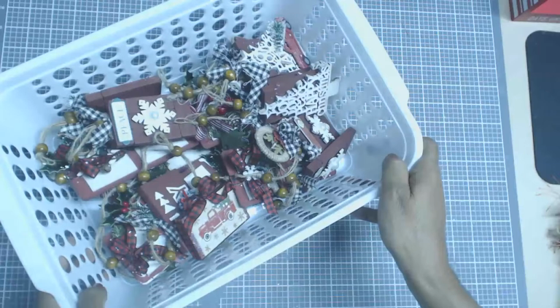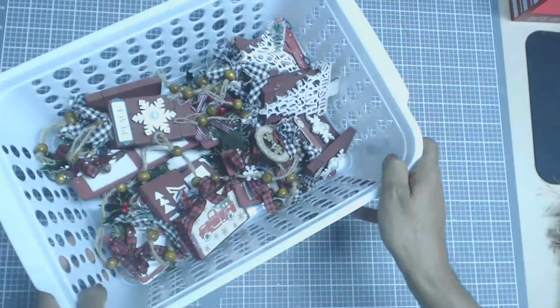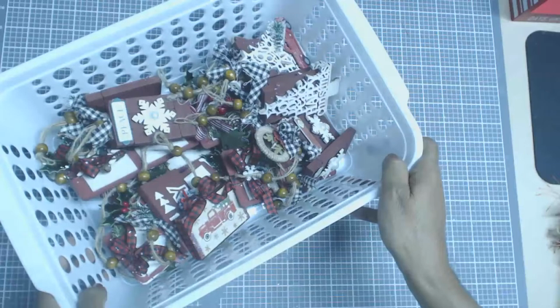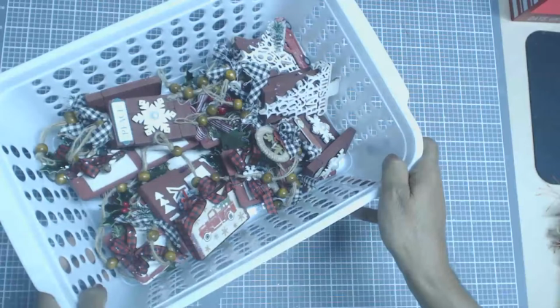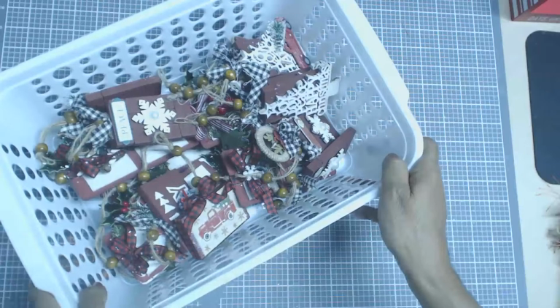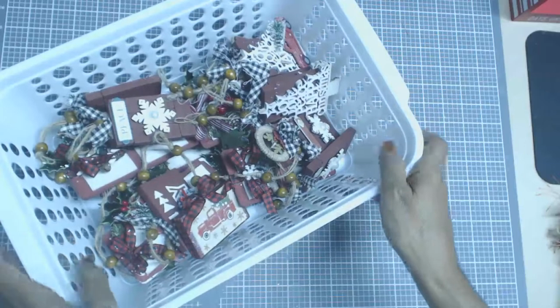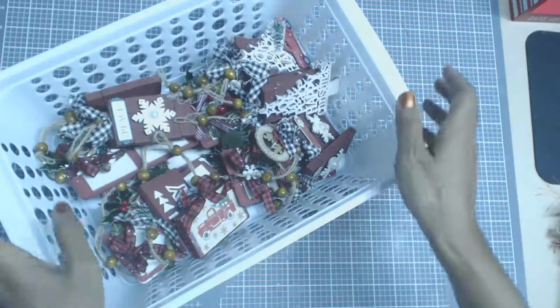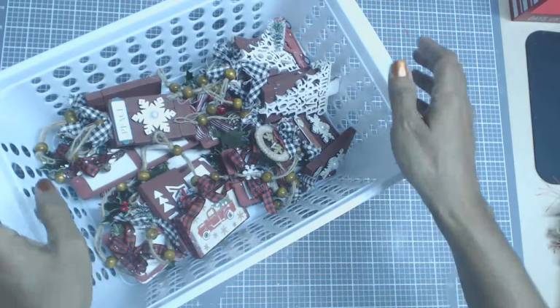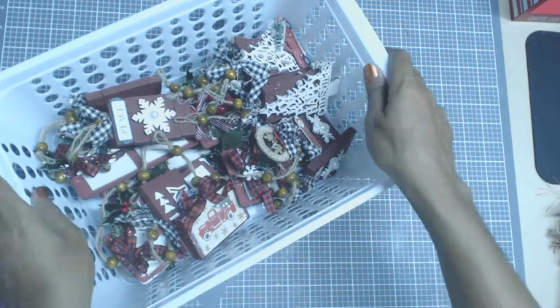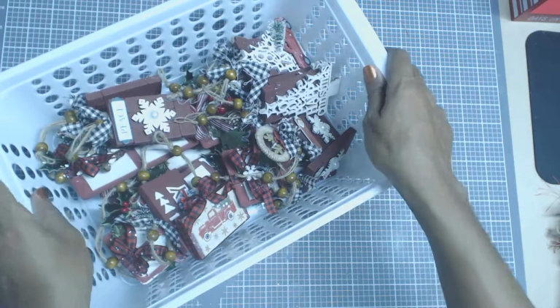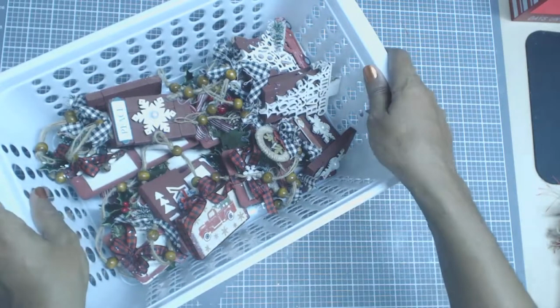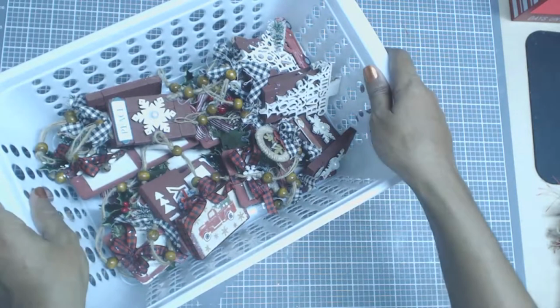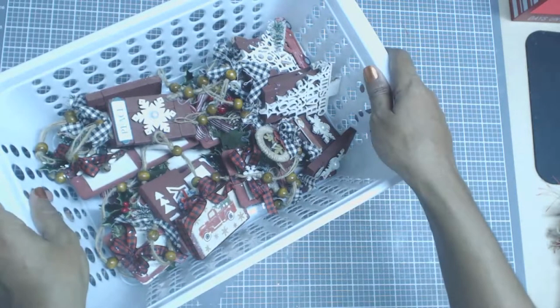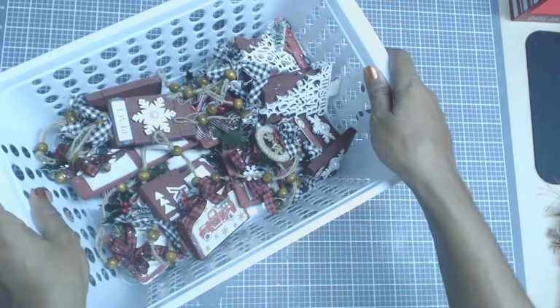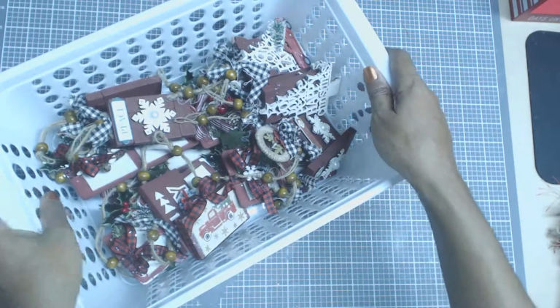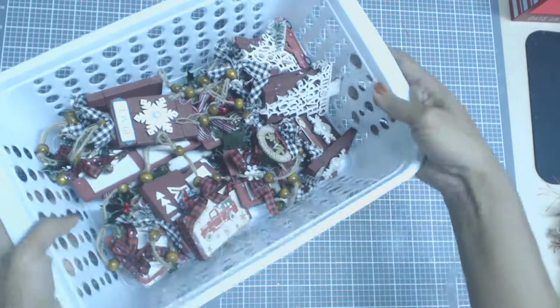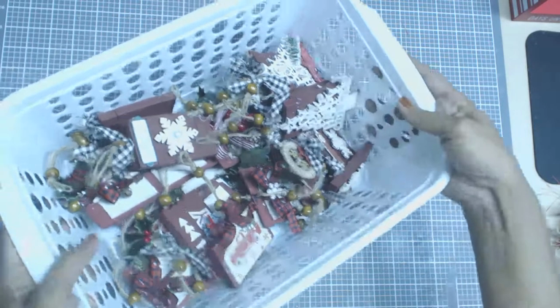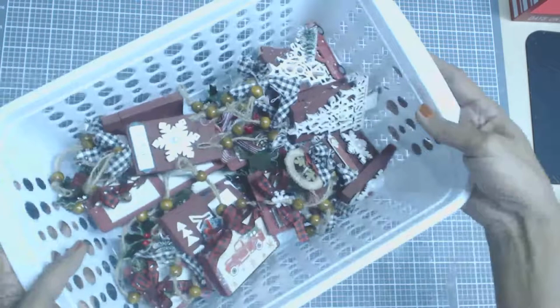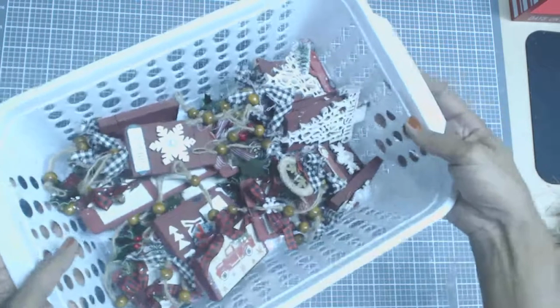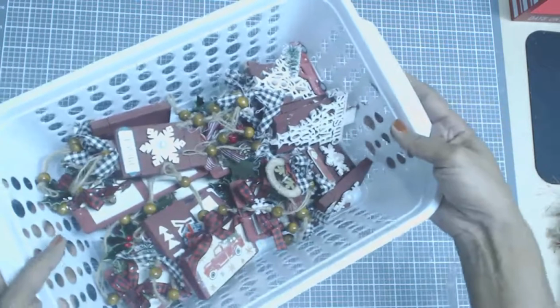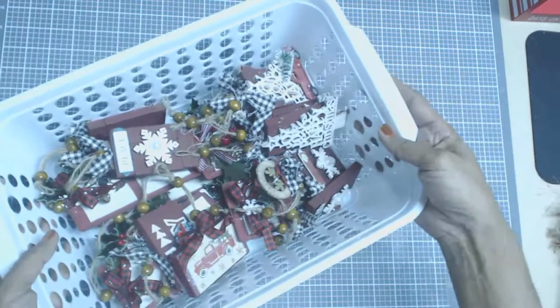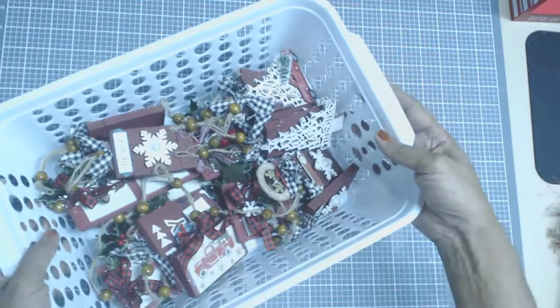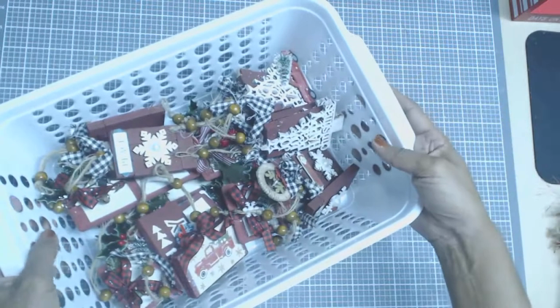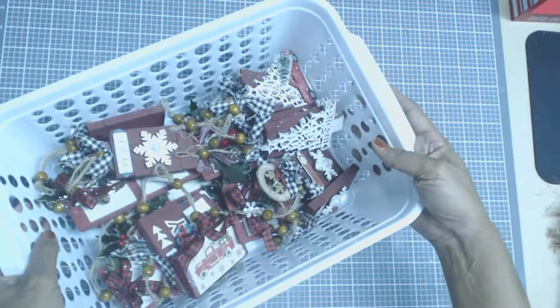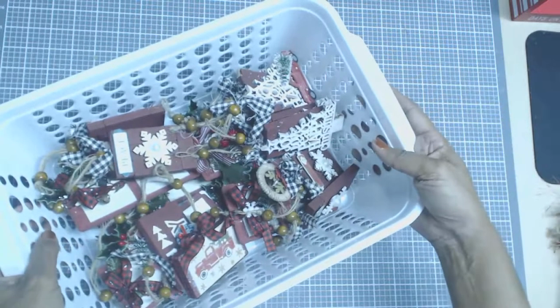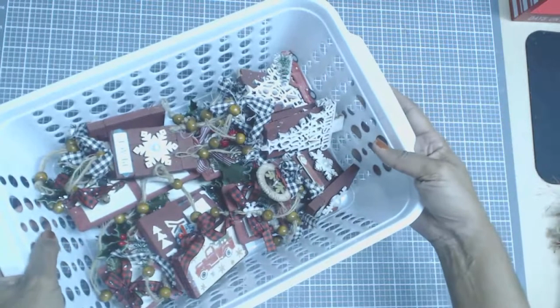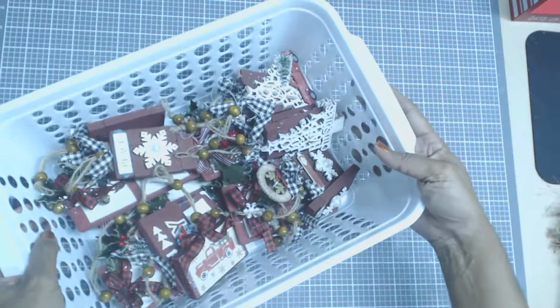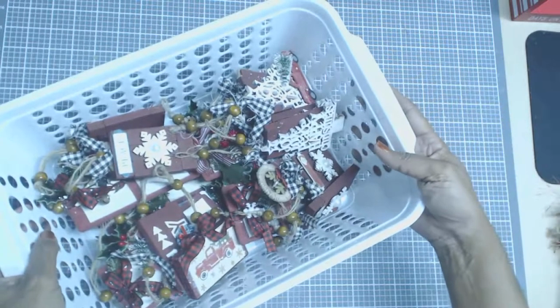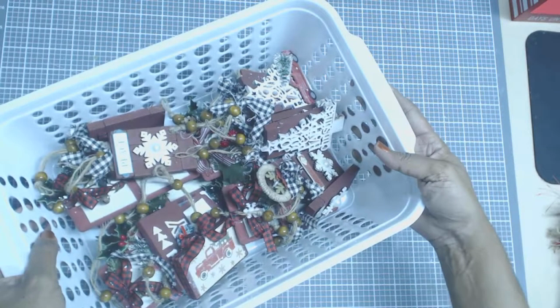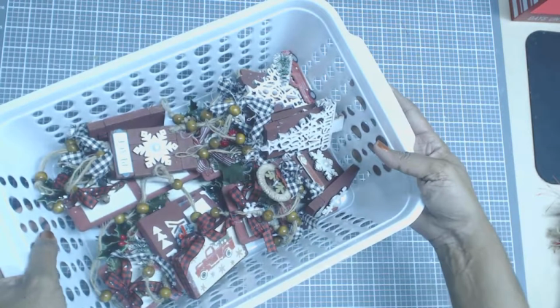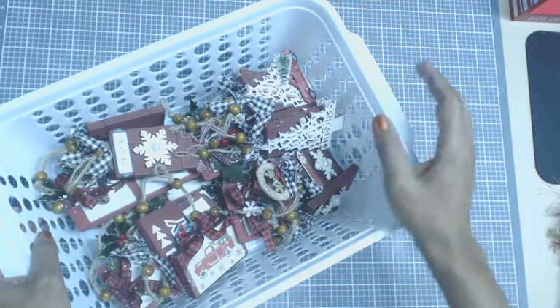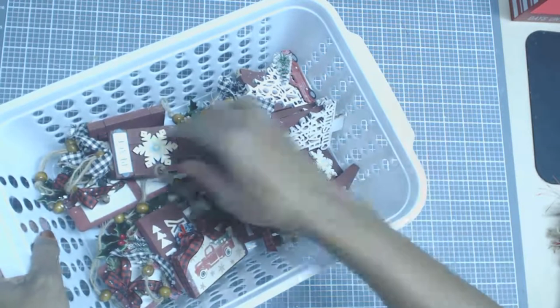Hello everyone, welcome back to Crafting on a Budget and this is my little basket full of yummies.